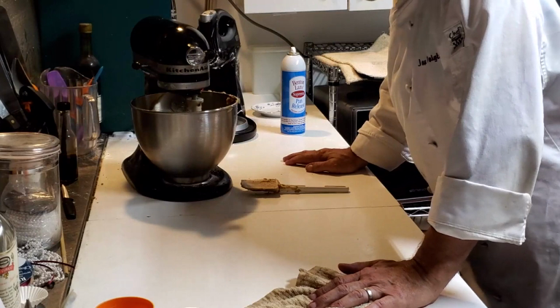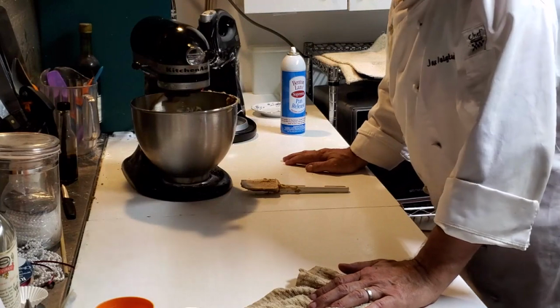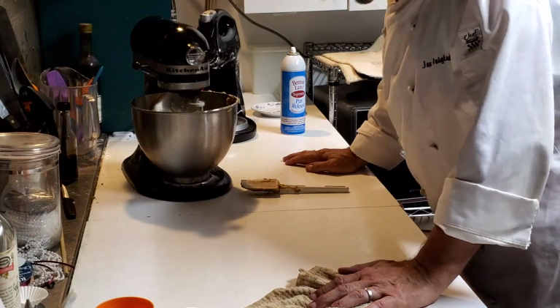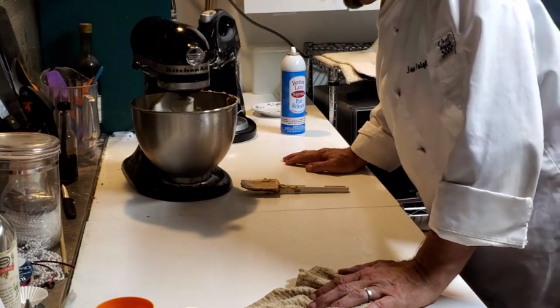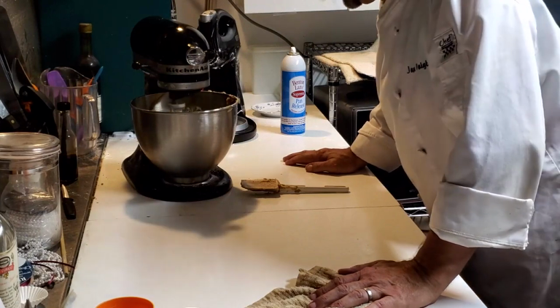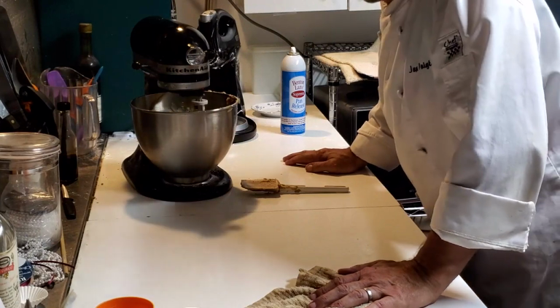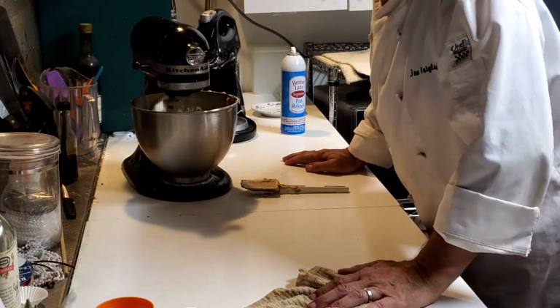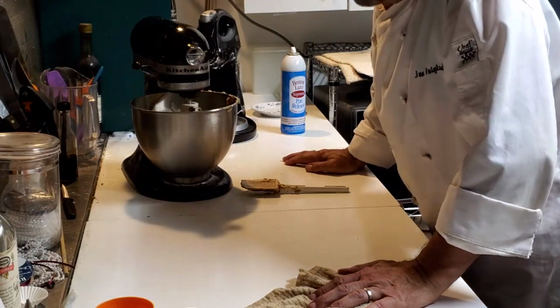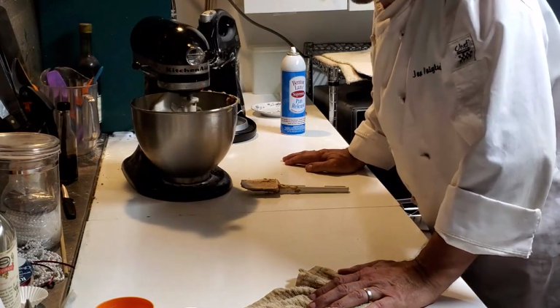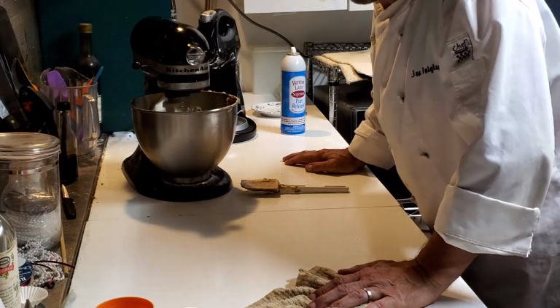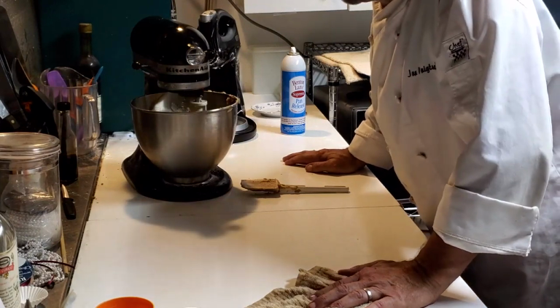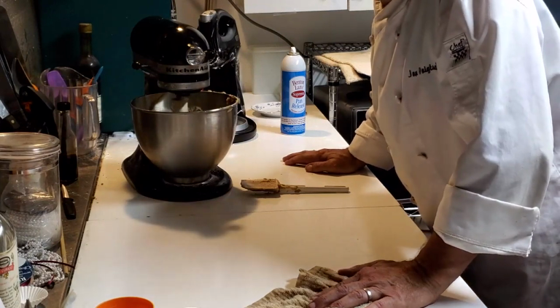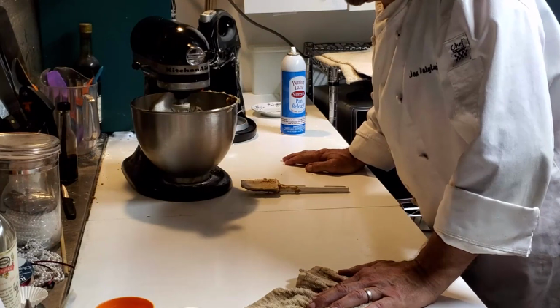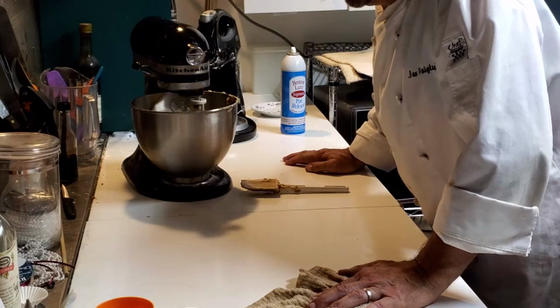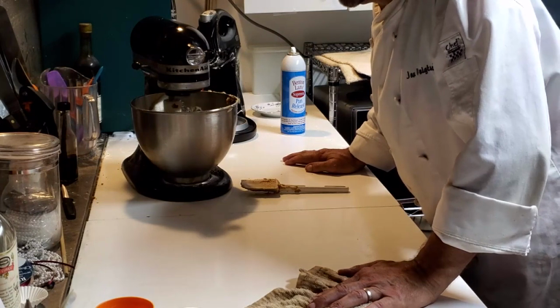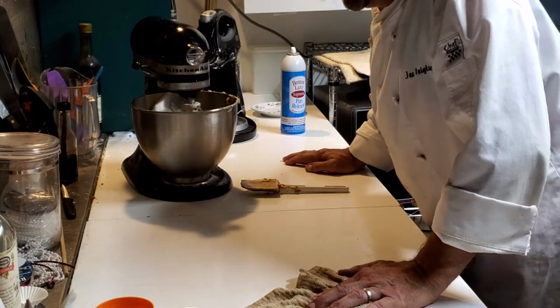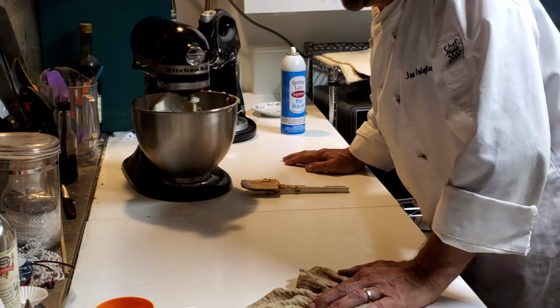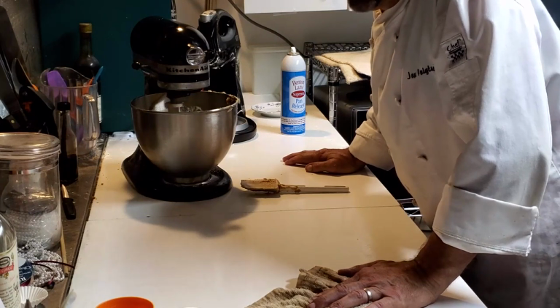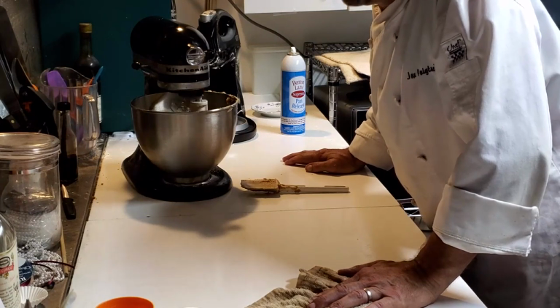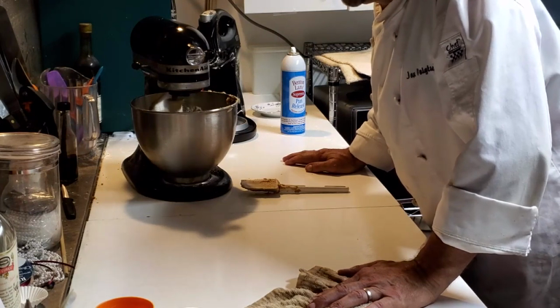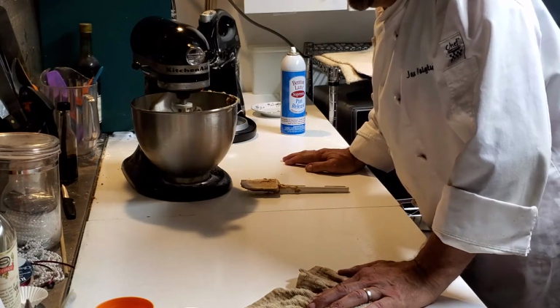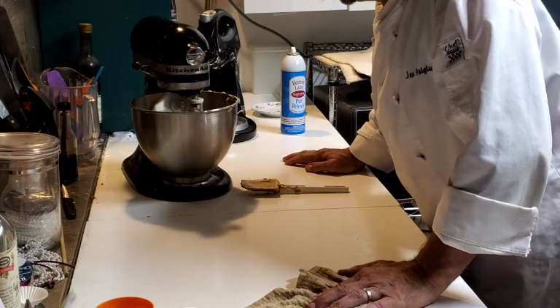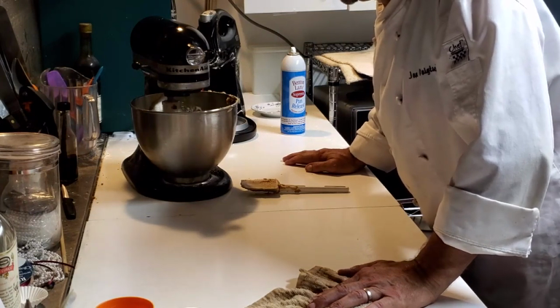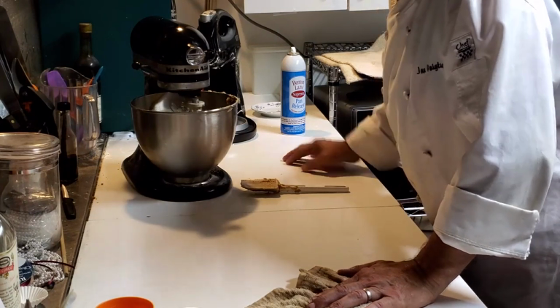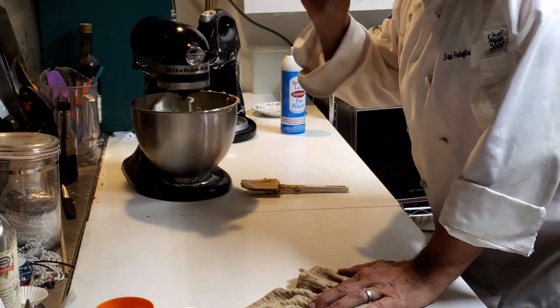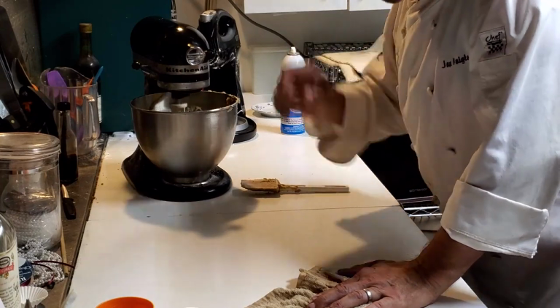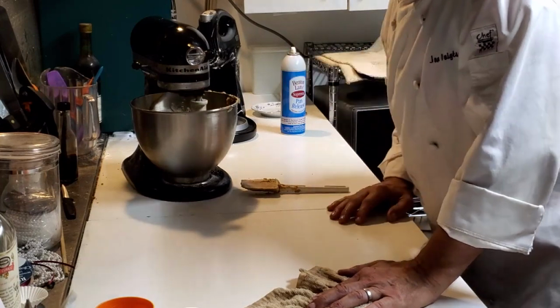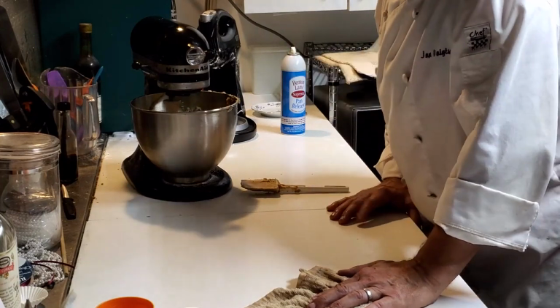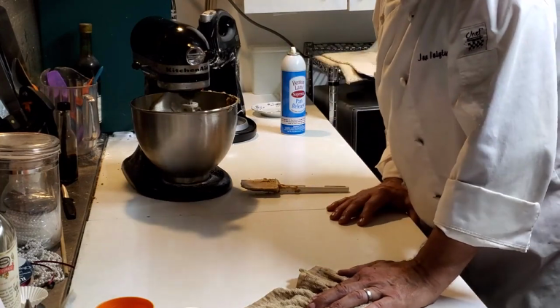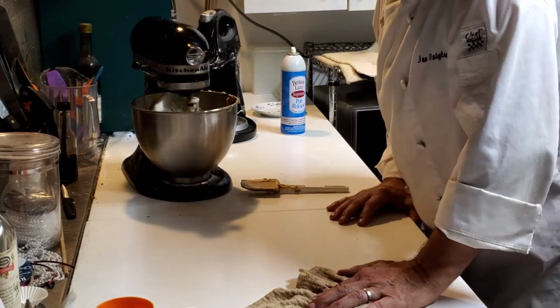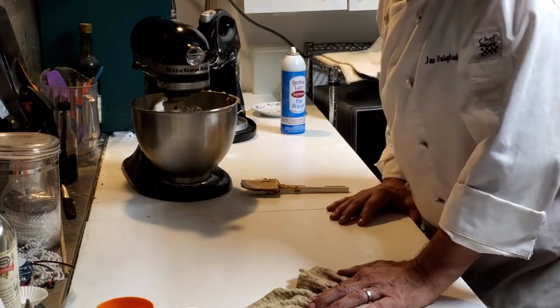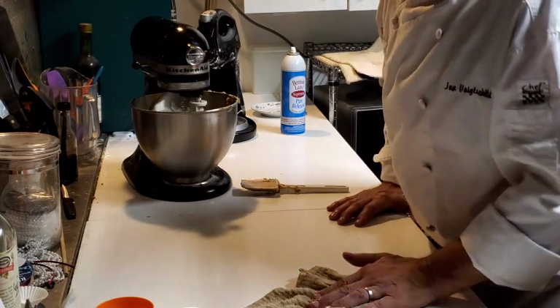As far as the flour is concerned, I'm going to end up using five cups of flour, and I'm going to use two teaspoons — teaspoons, not tablespoons — of baking soda.